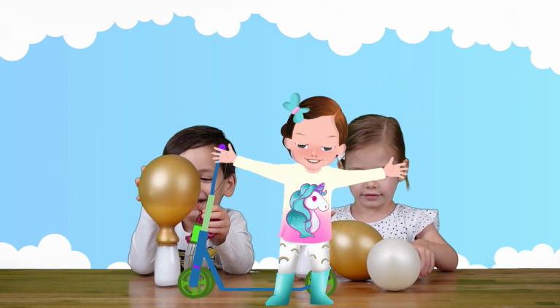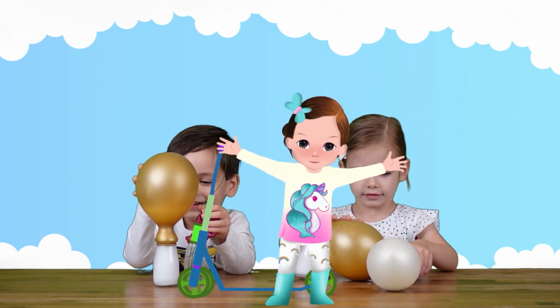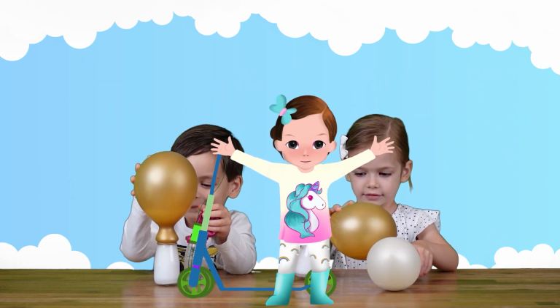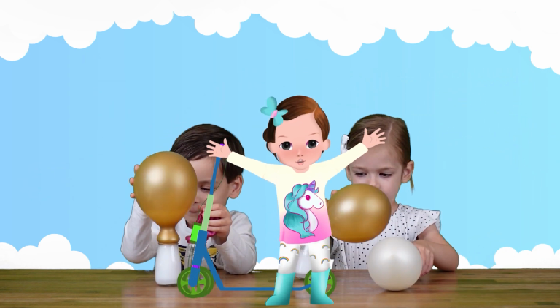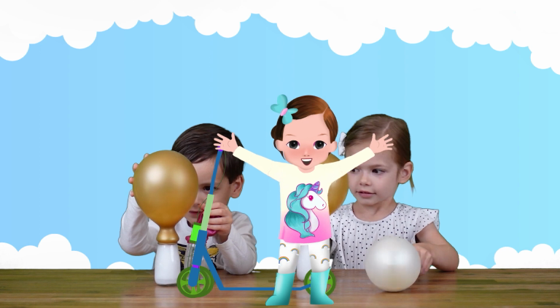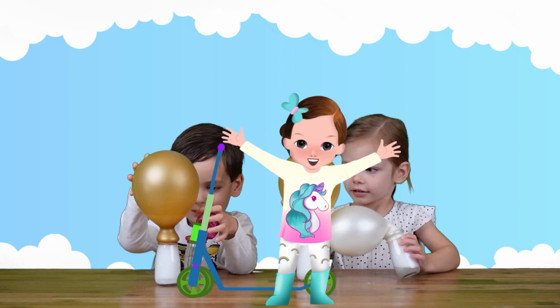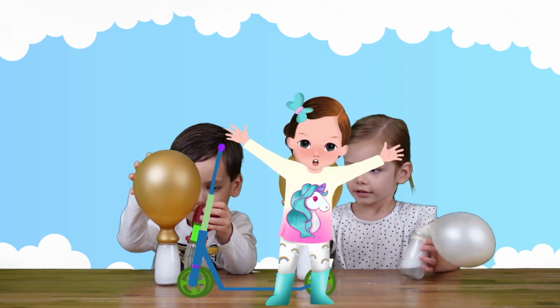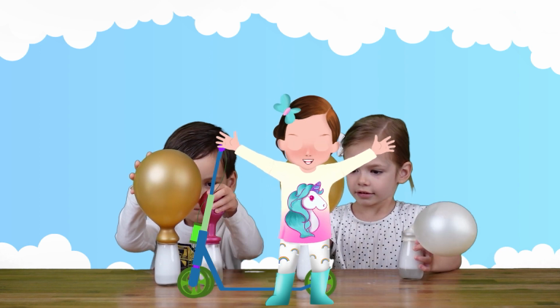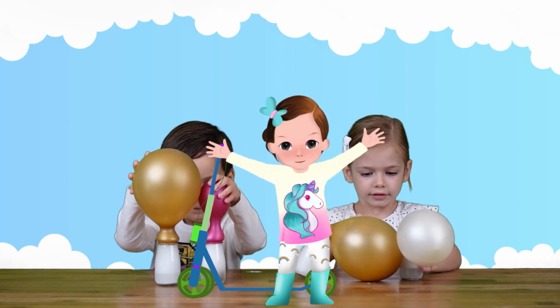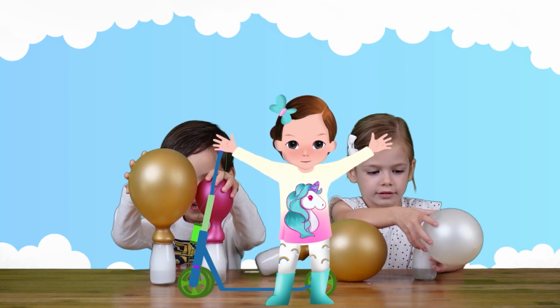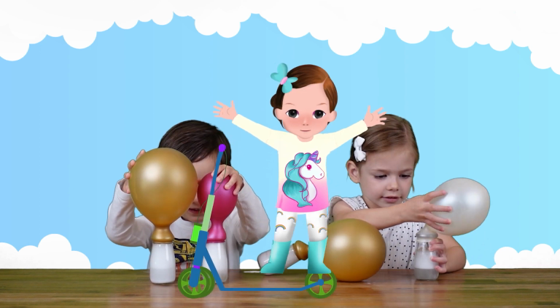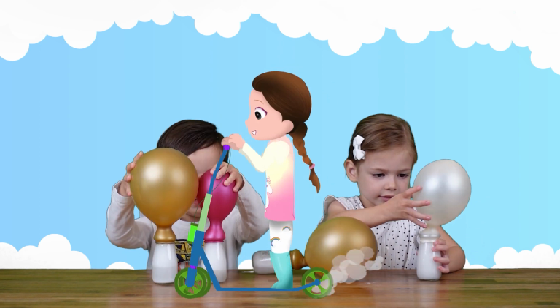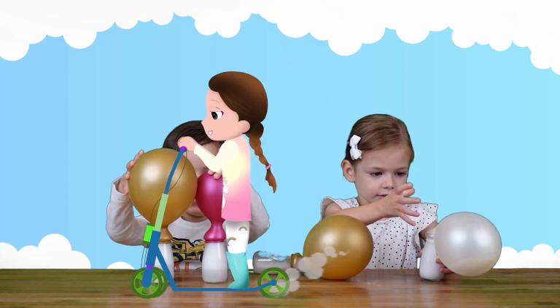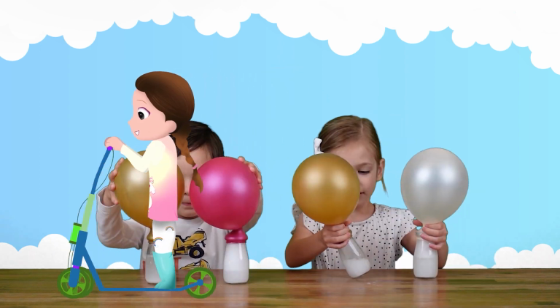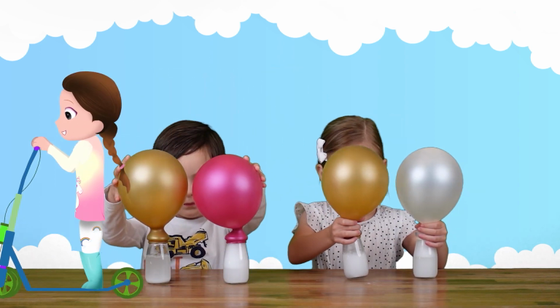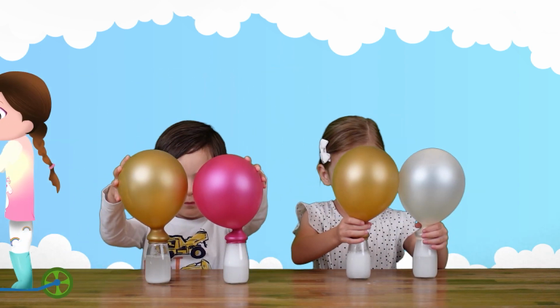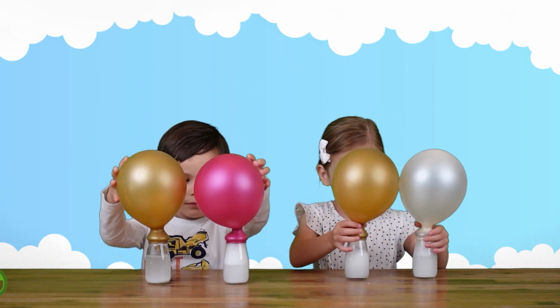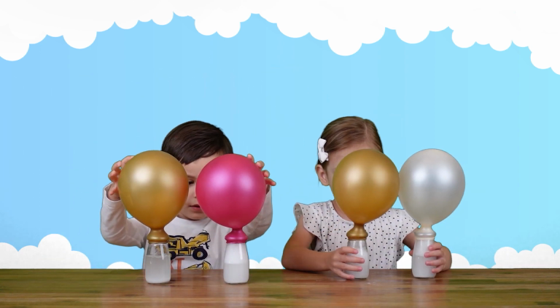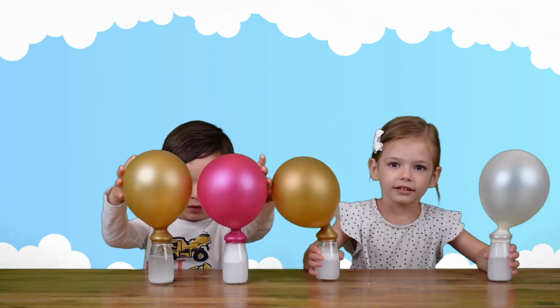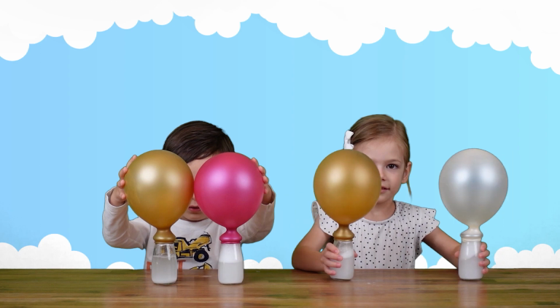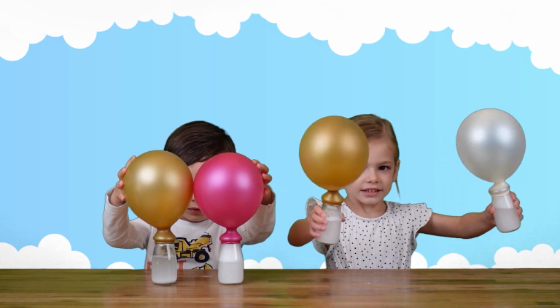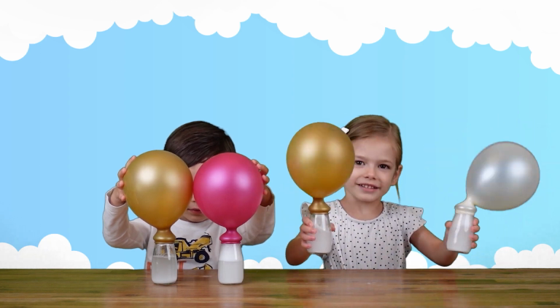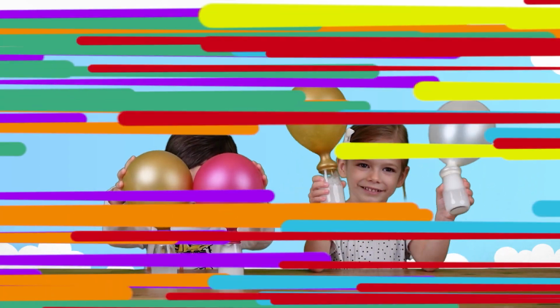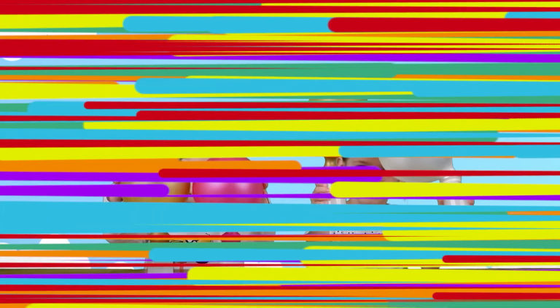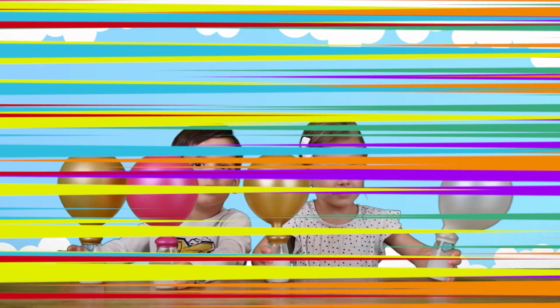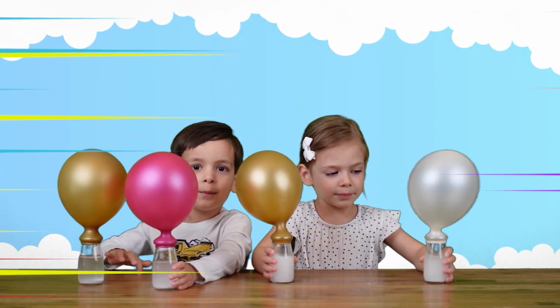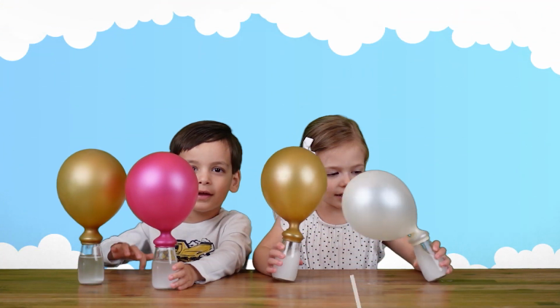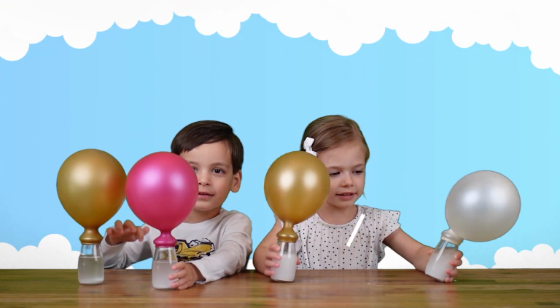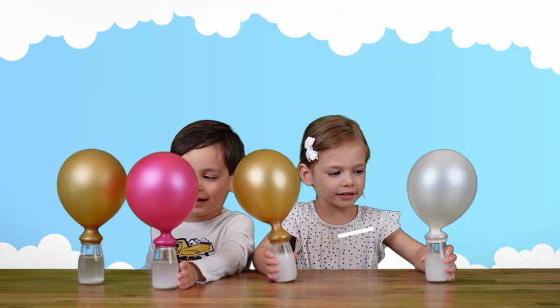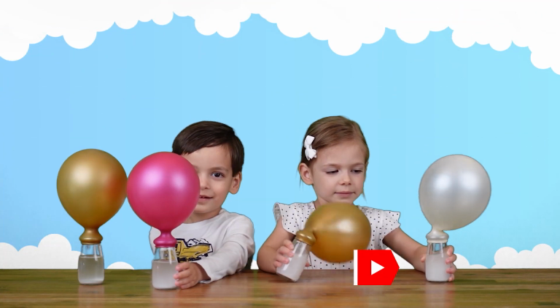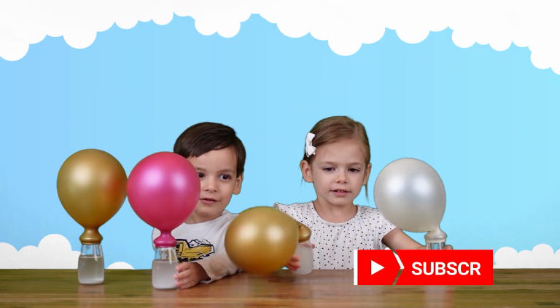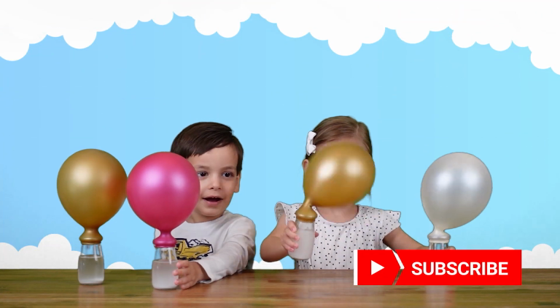This is me, Noi Noi. Look at the balloons! With the red button, please hit subscribe! Bye!